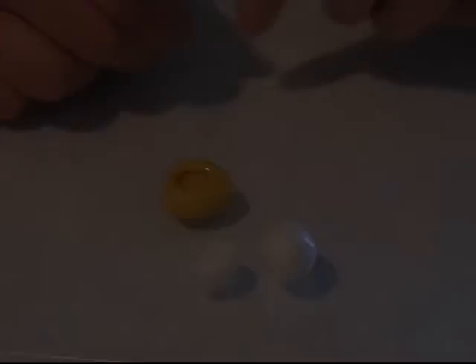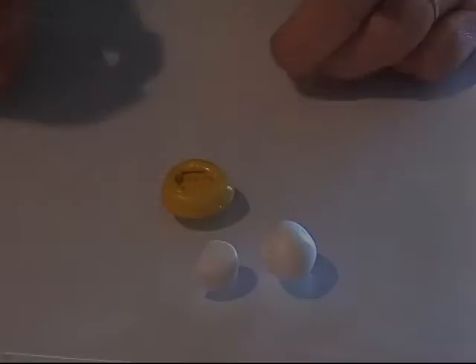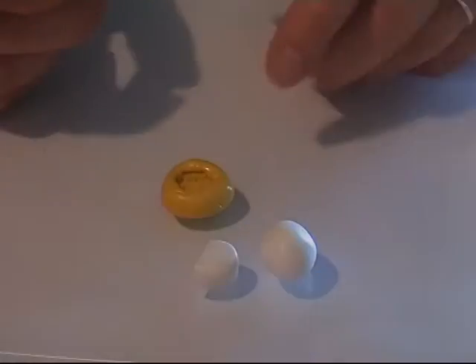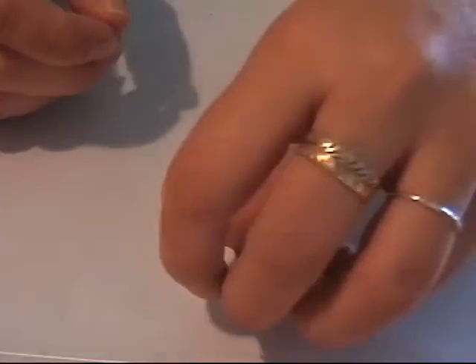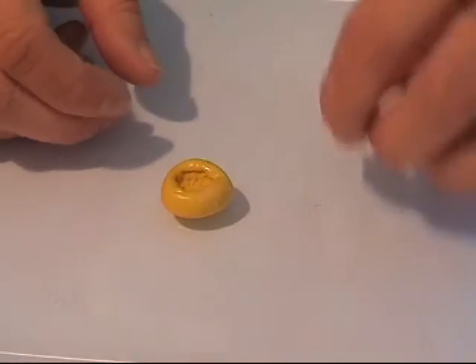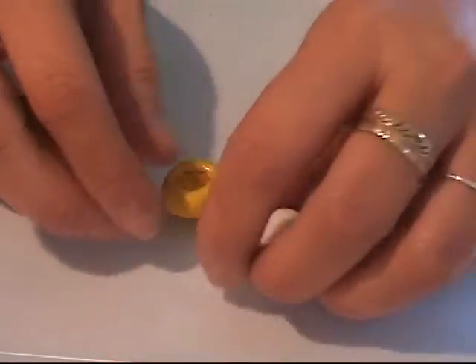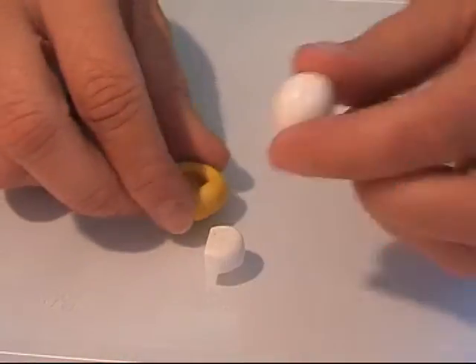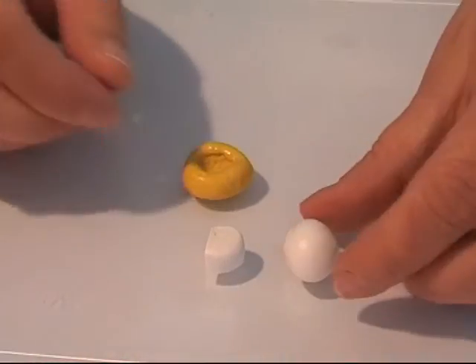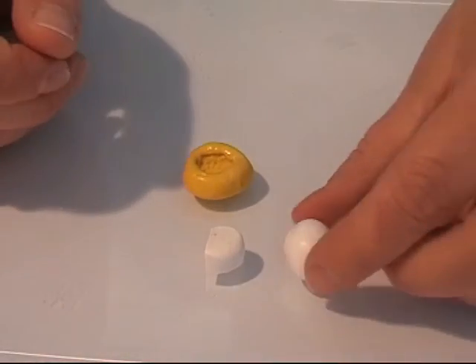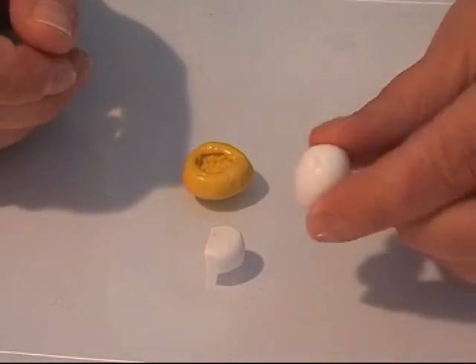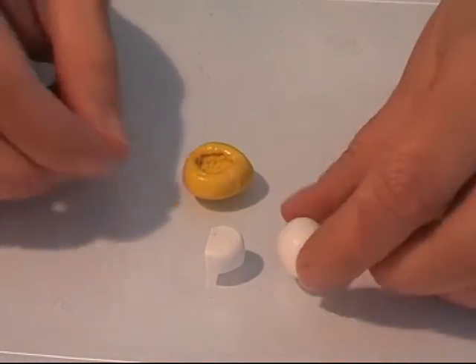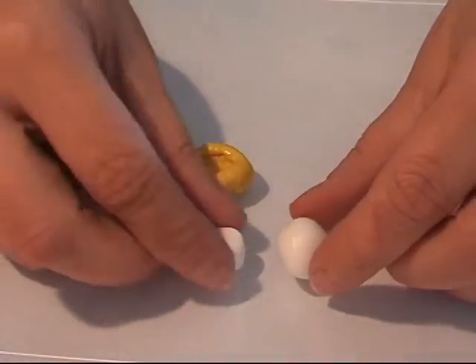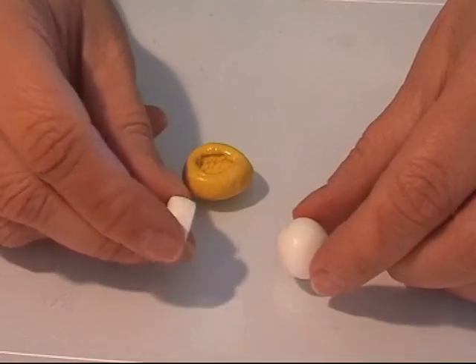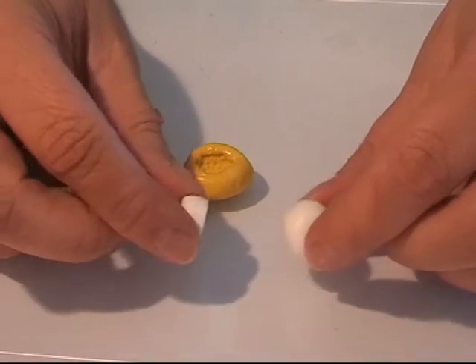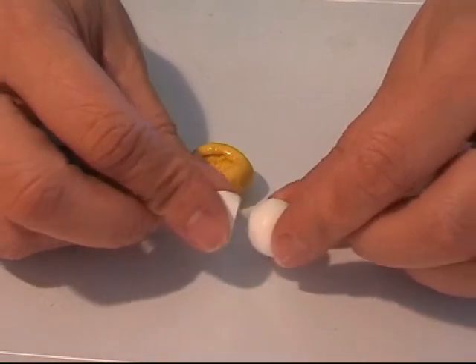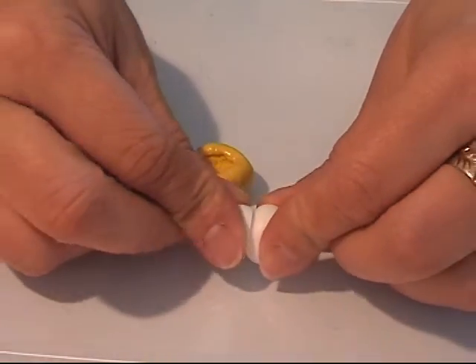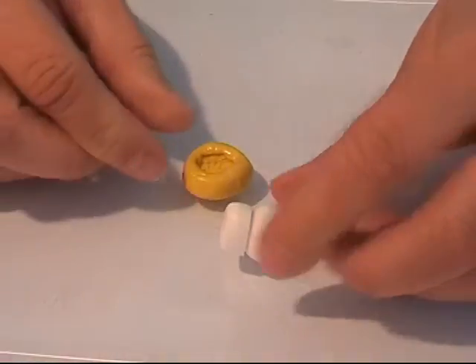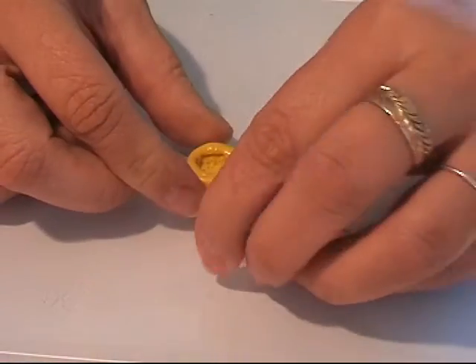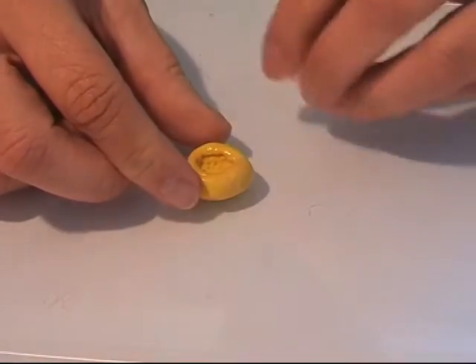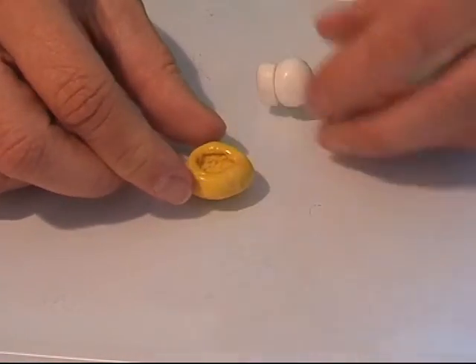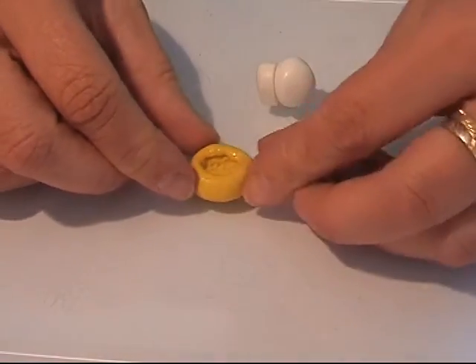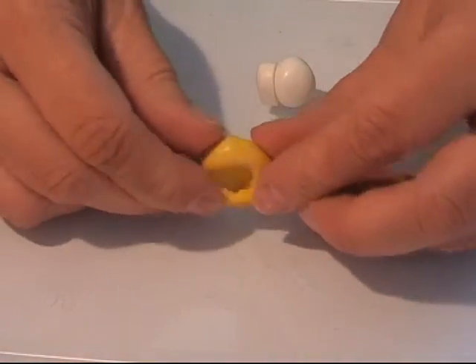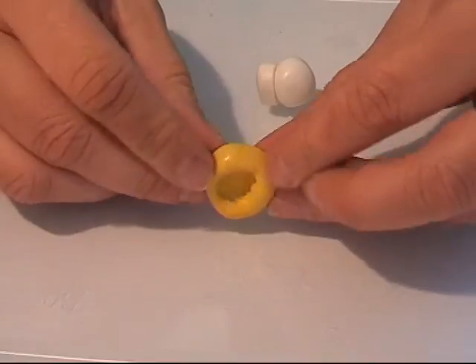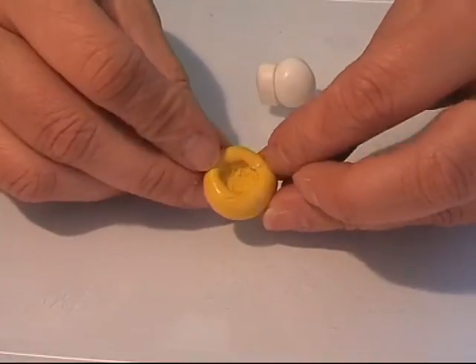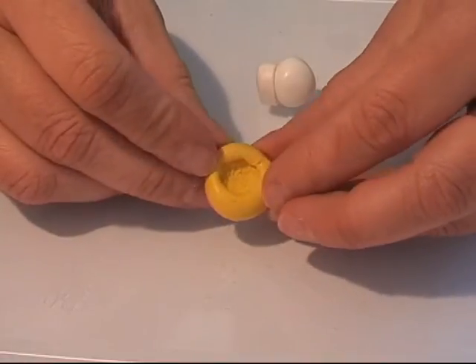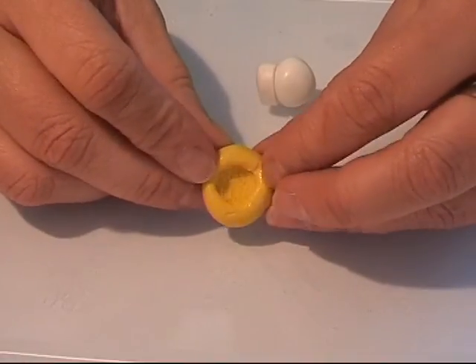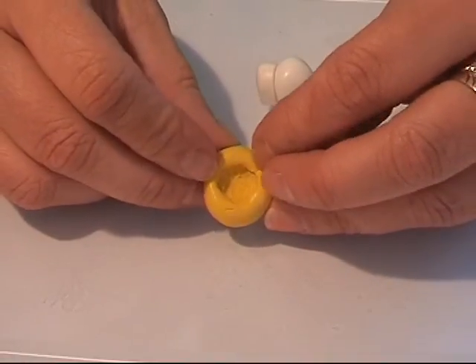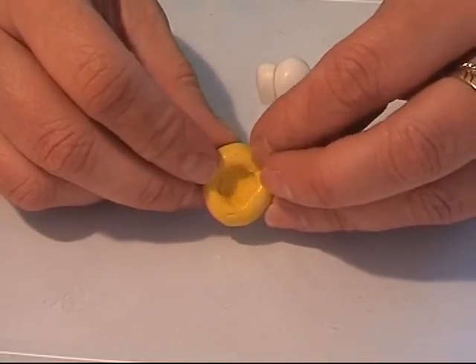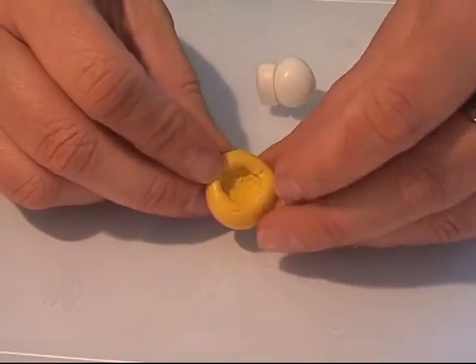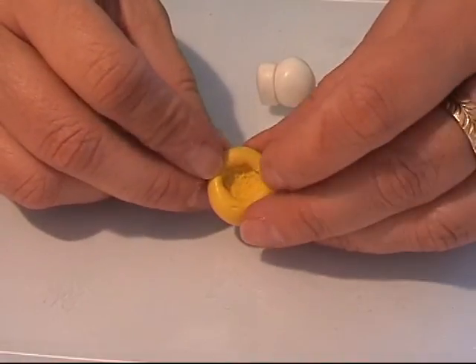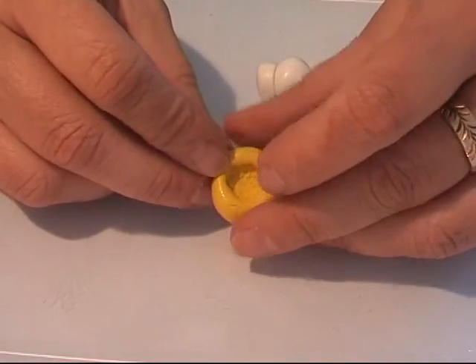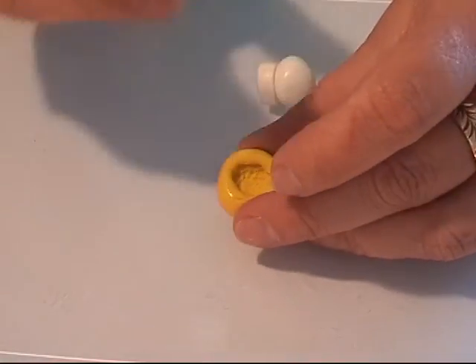Today I'm going to make cauliflower. For that I have a big lump of earth translucent and some opaque white clay, and I'm going to mix these two together. But first, to make the mold, I took a real cauliflower.